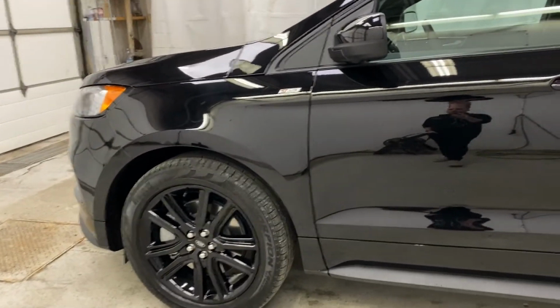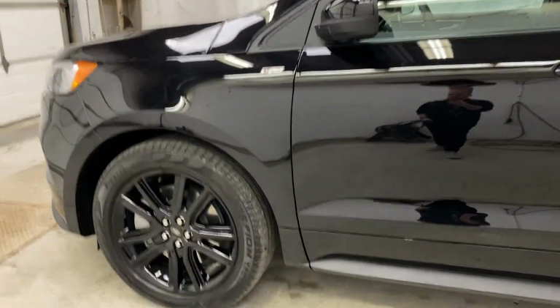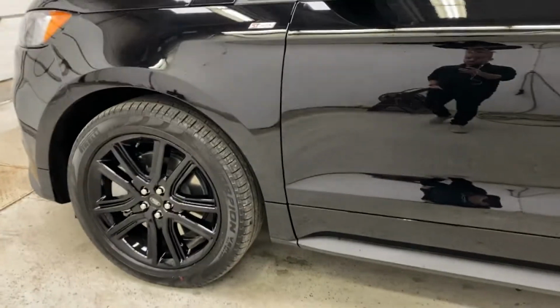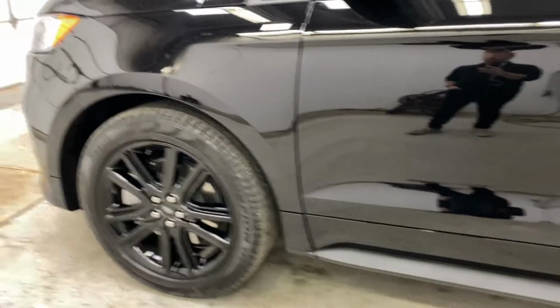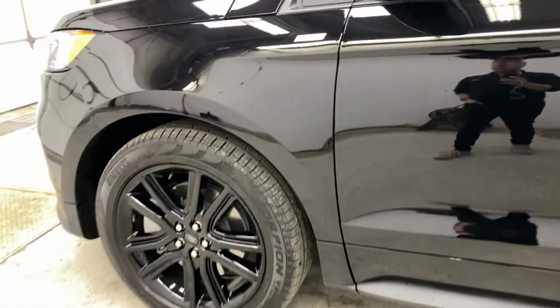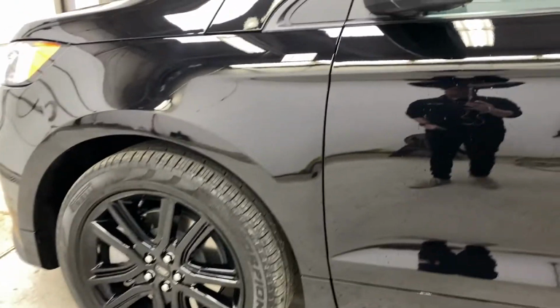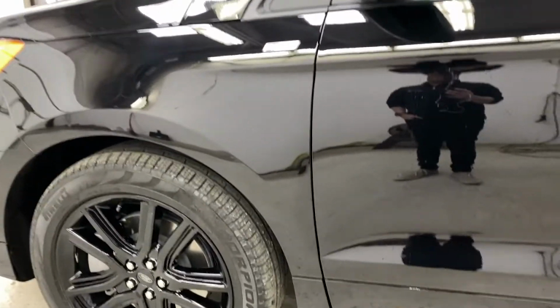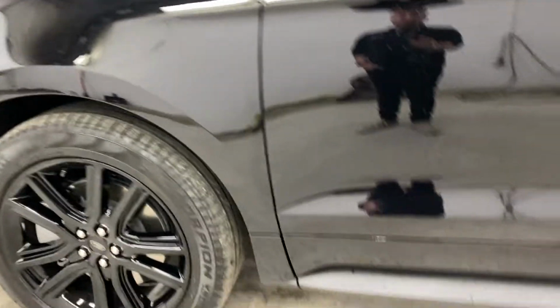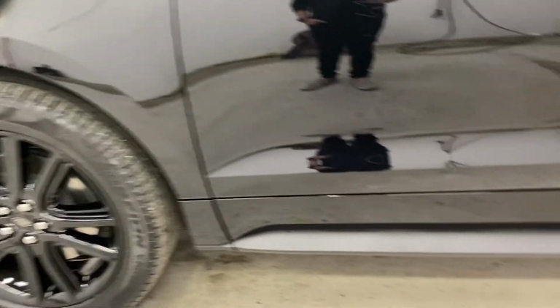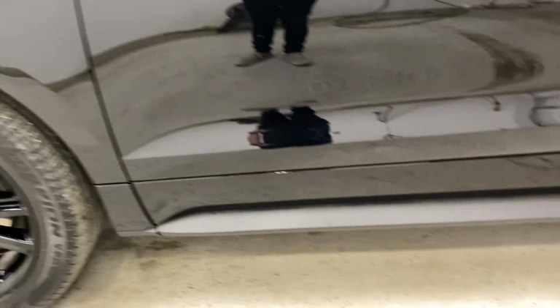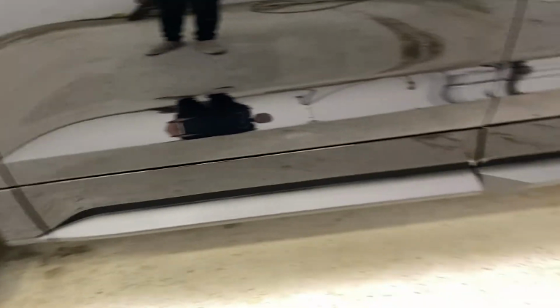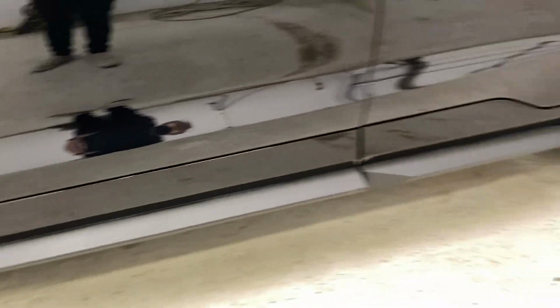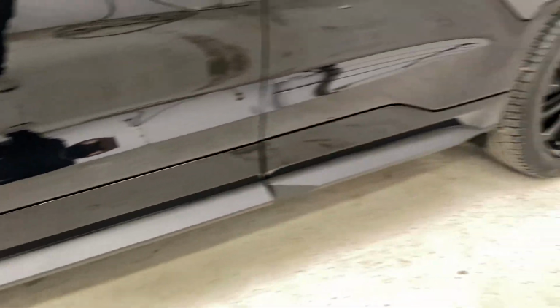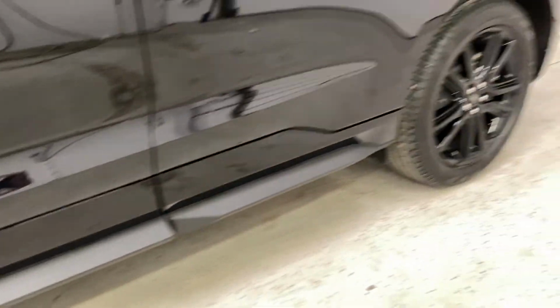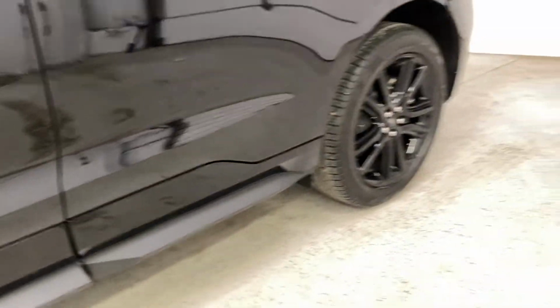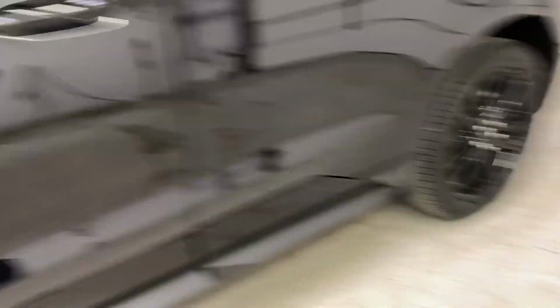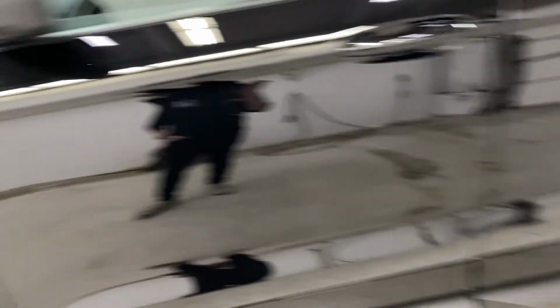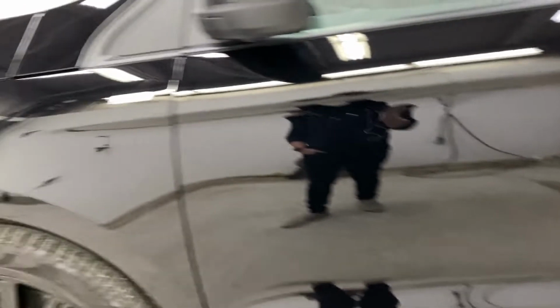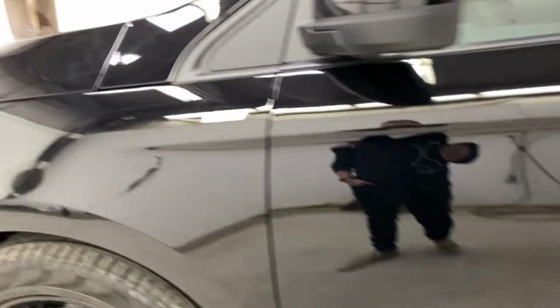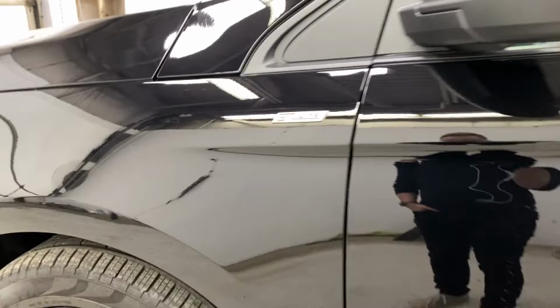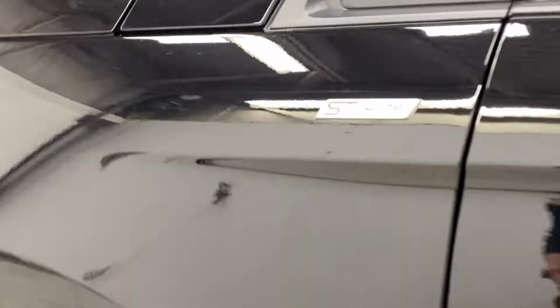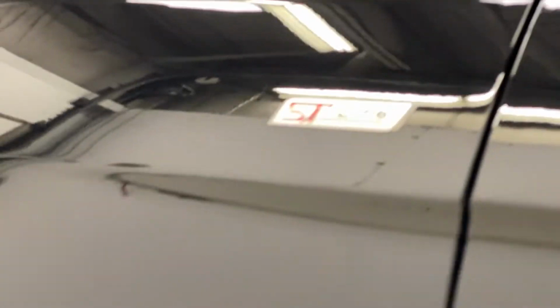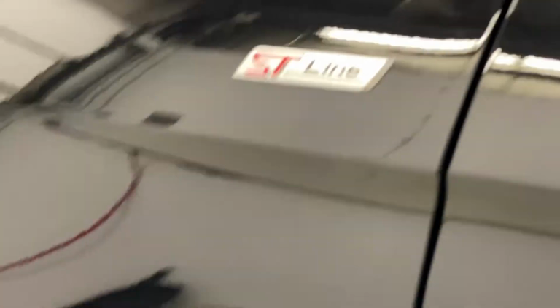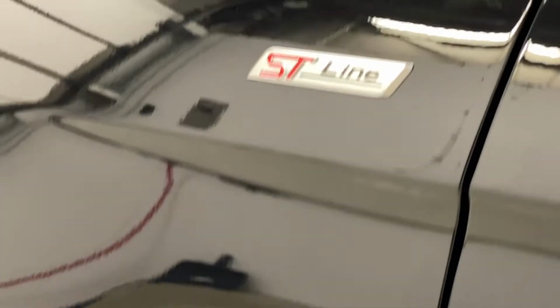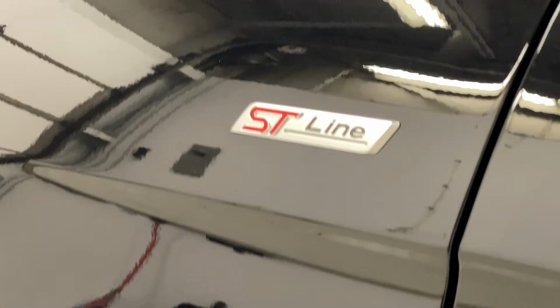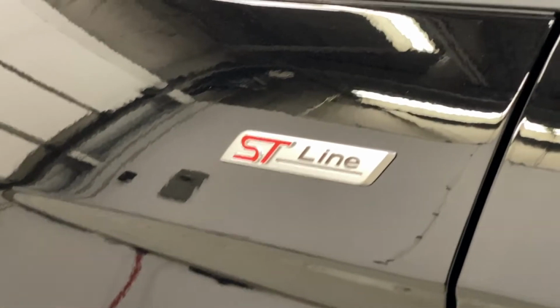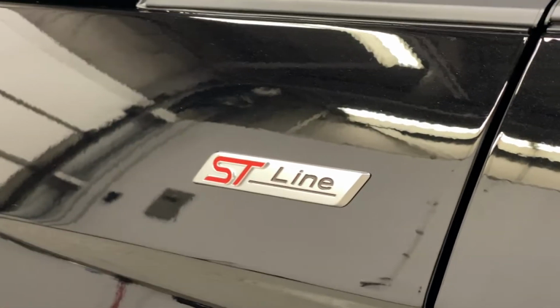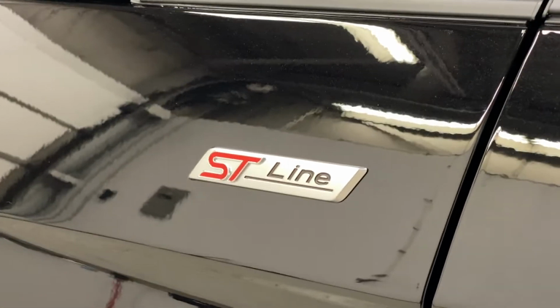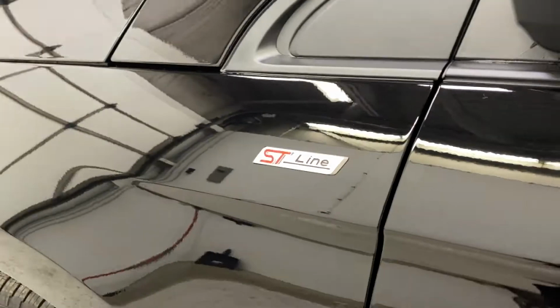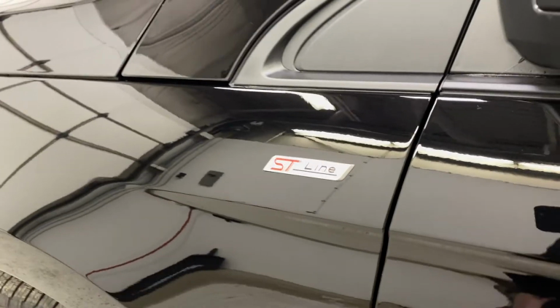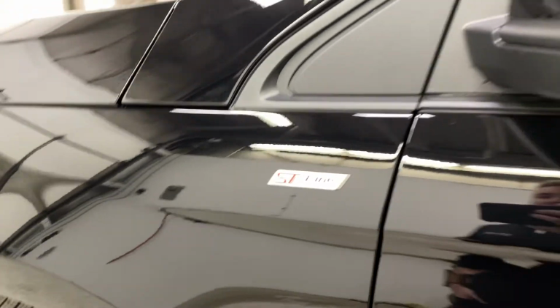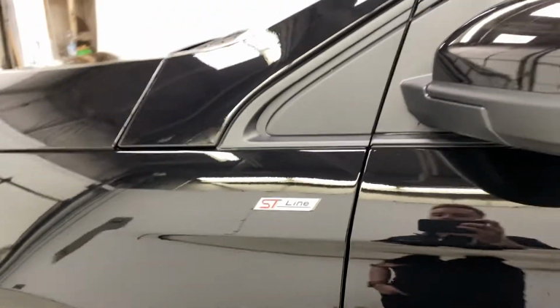Taking a look at some of the new features, you do have your side skirt here like off the ST, and you've got this nice badge here indicating that it is in fact an ST Line.